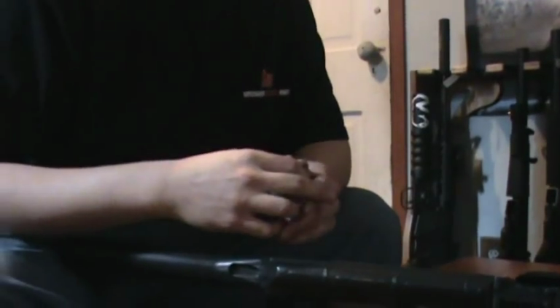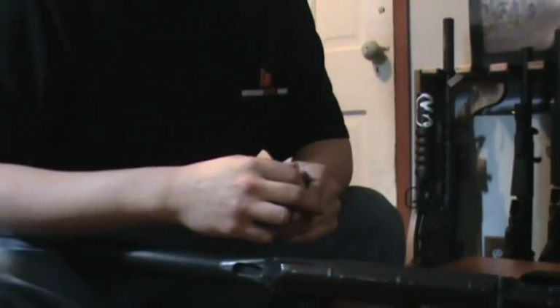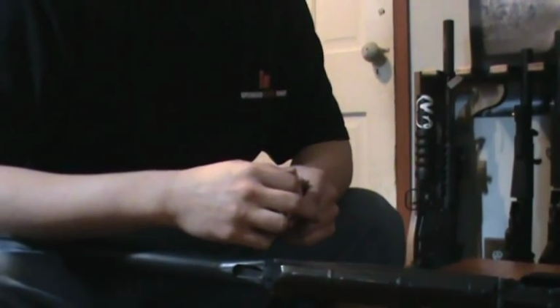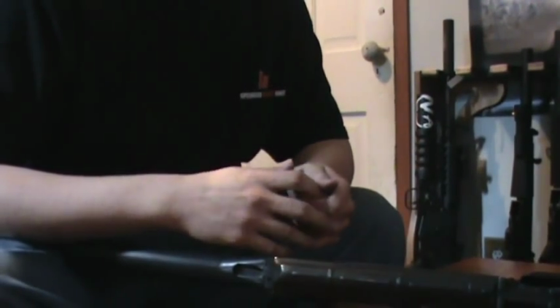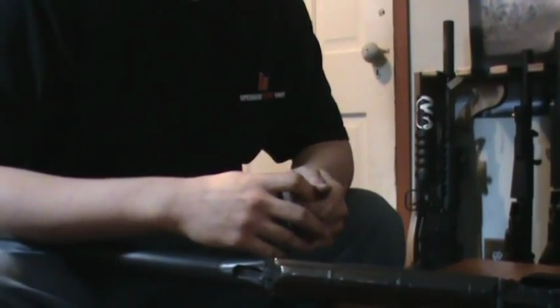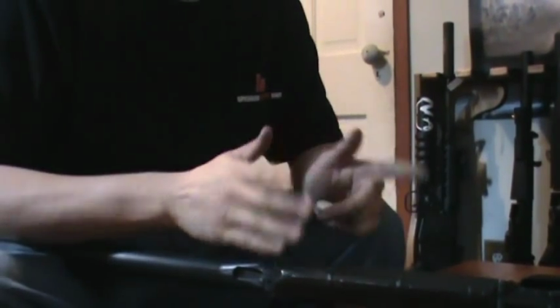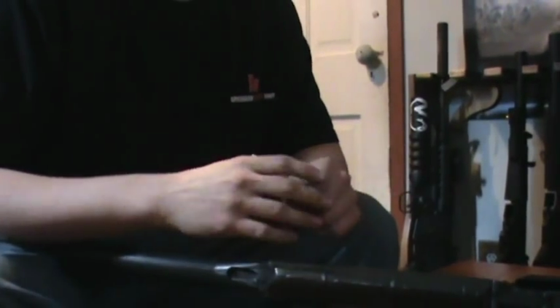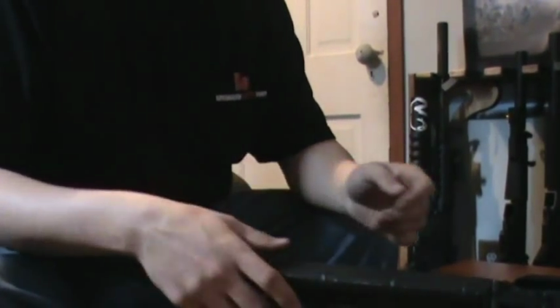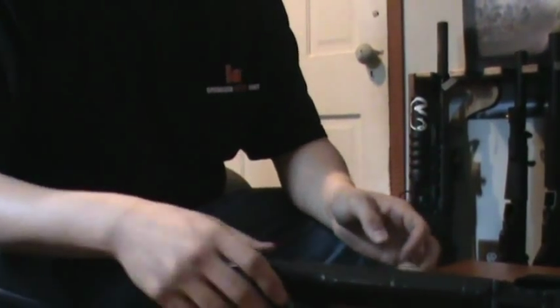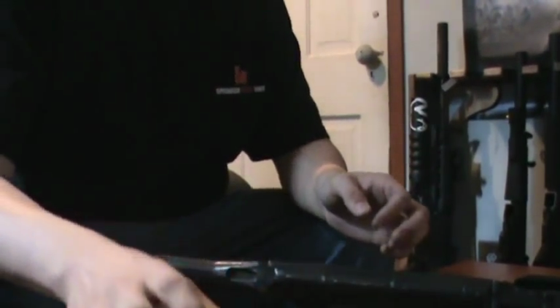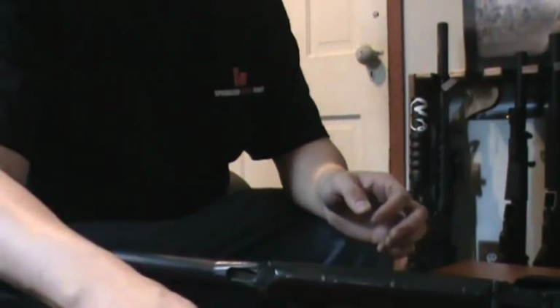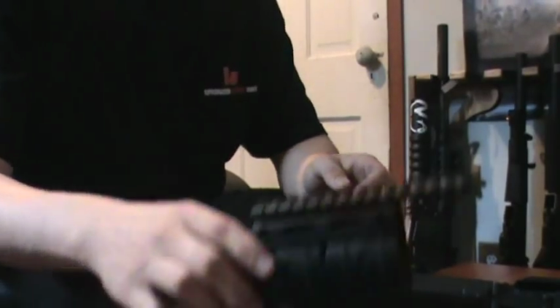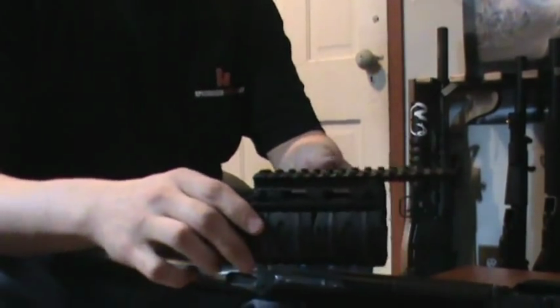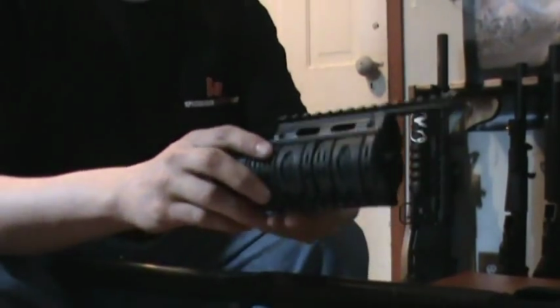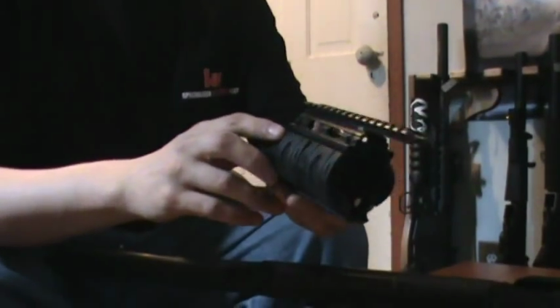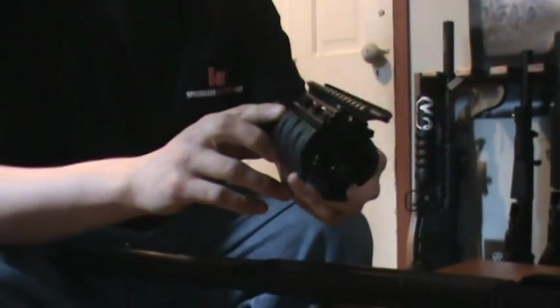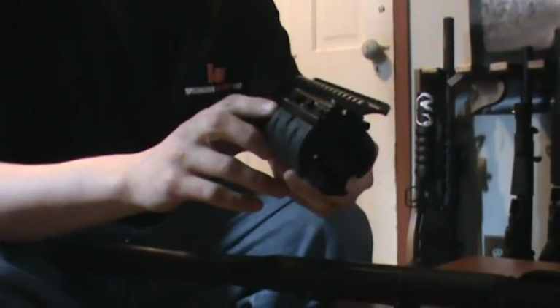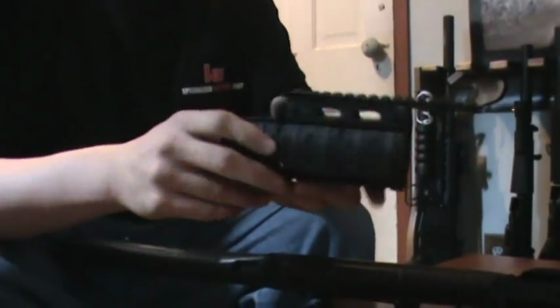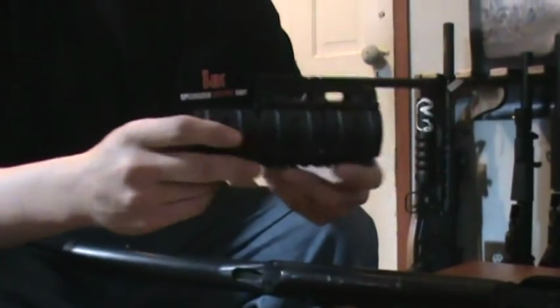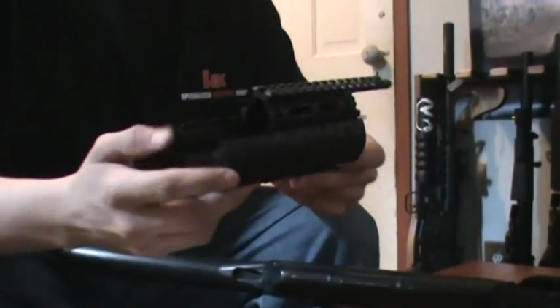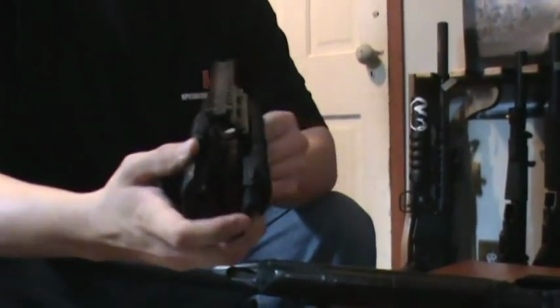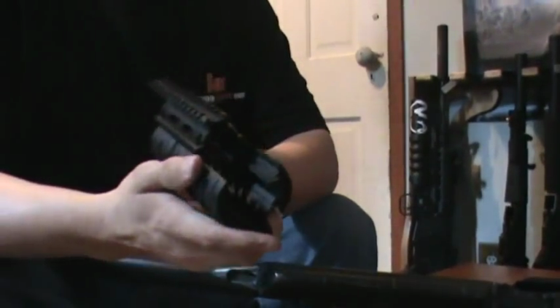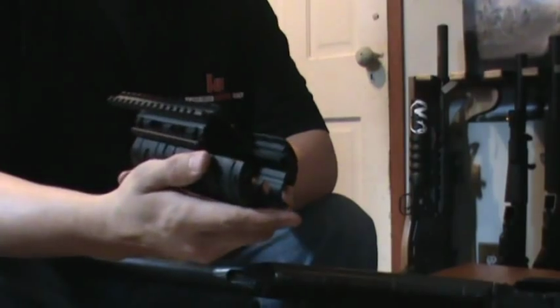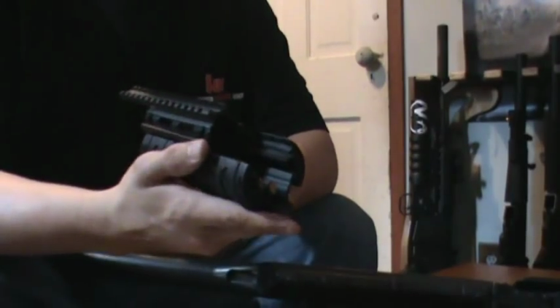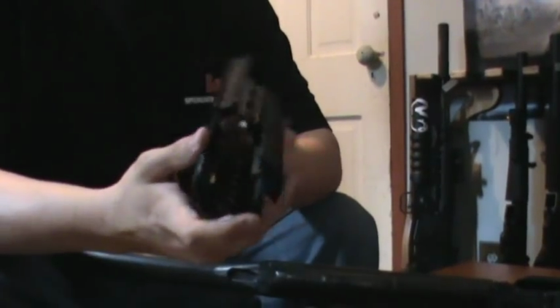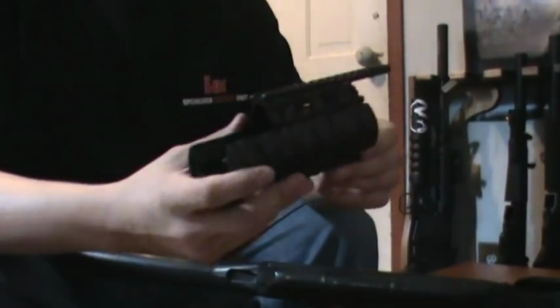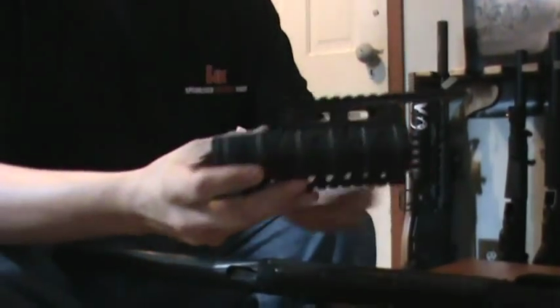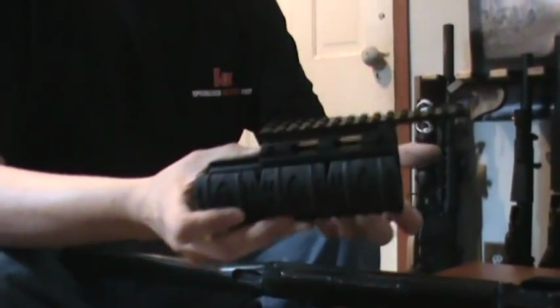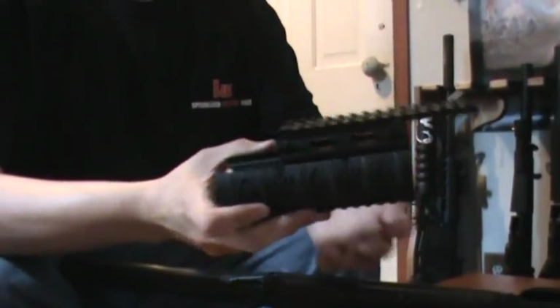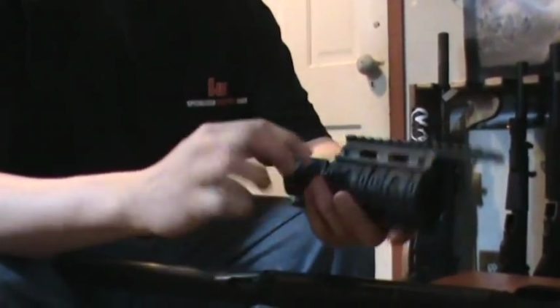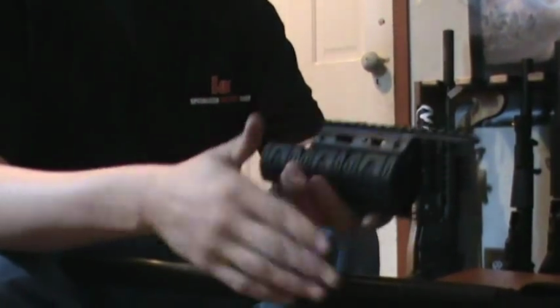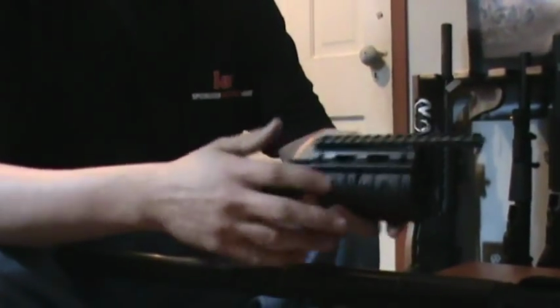Hi everybody, this is Joe Kulos again for Nella Arms, and this little video review here is for the UTG AK-47 Front Forearm Quad Rail.